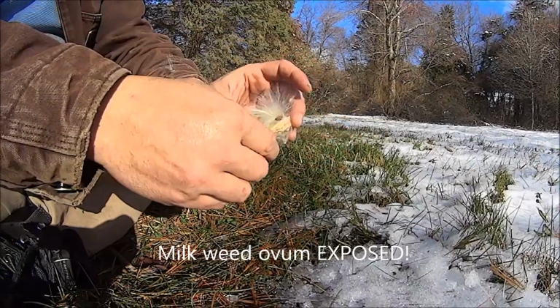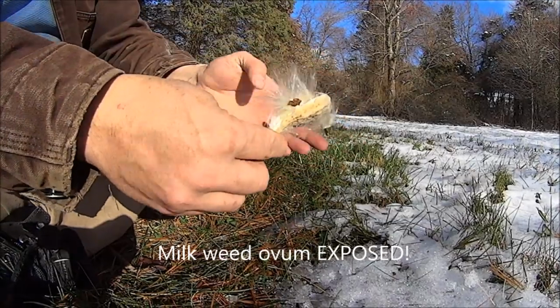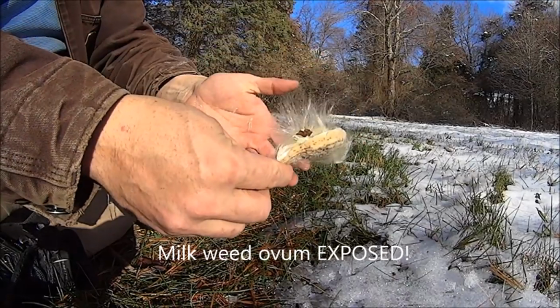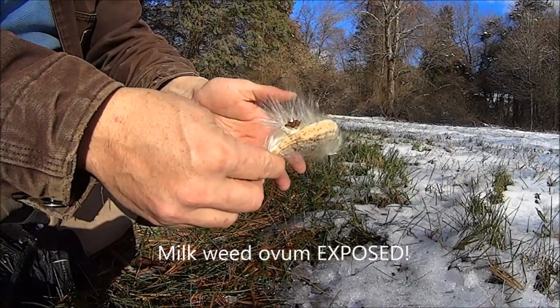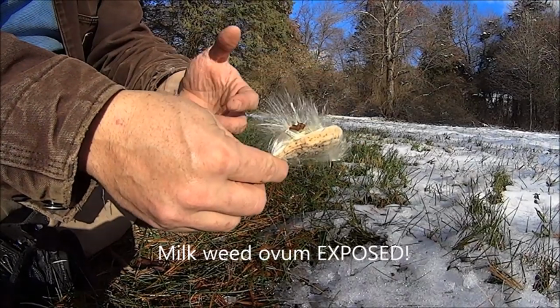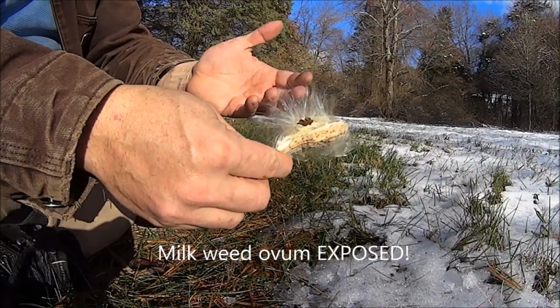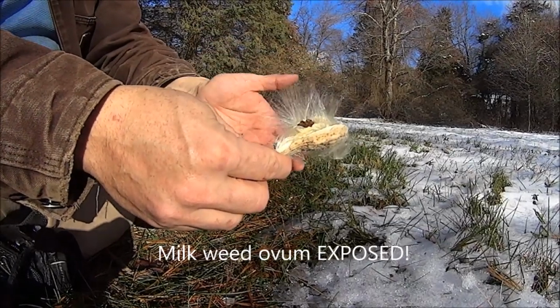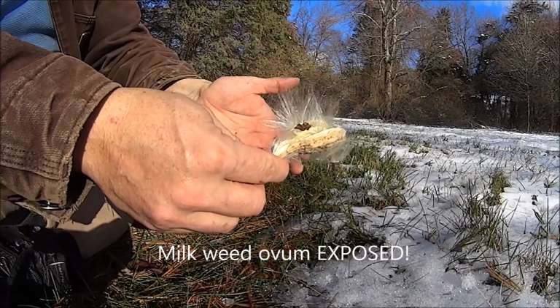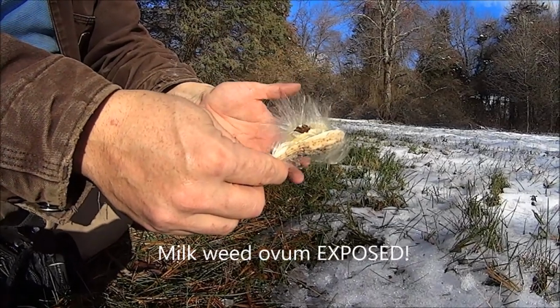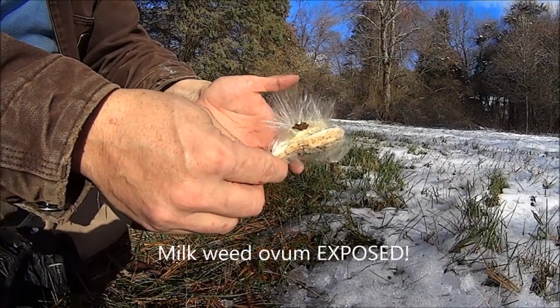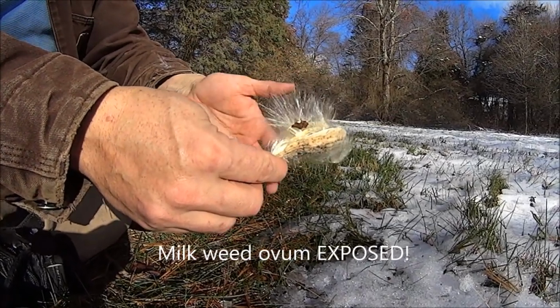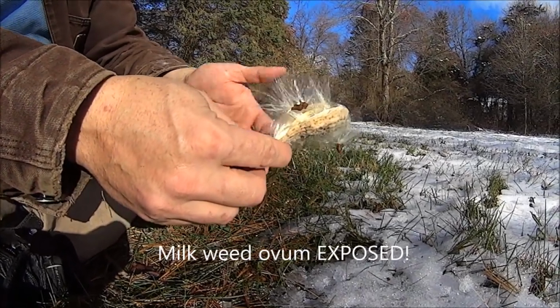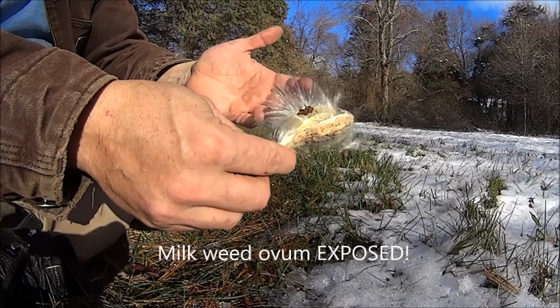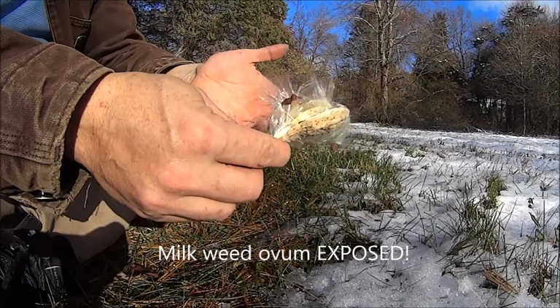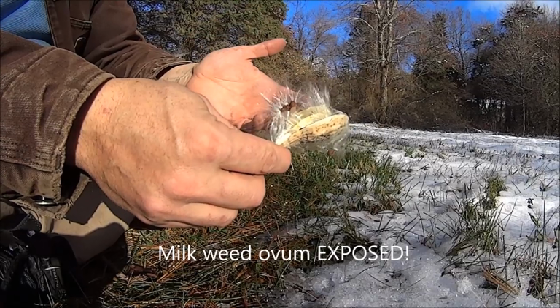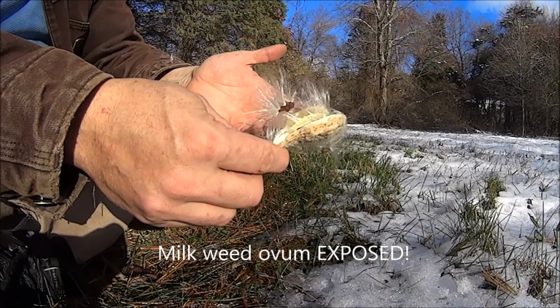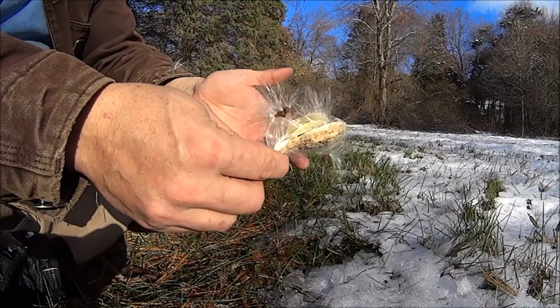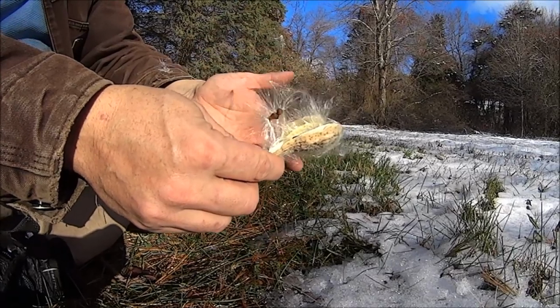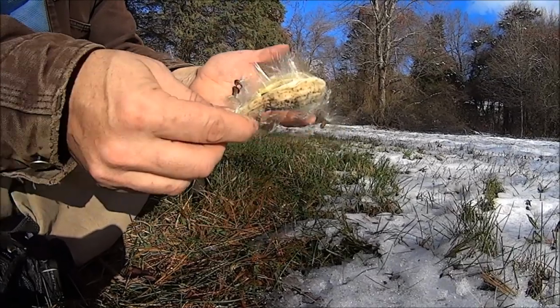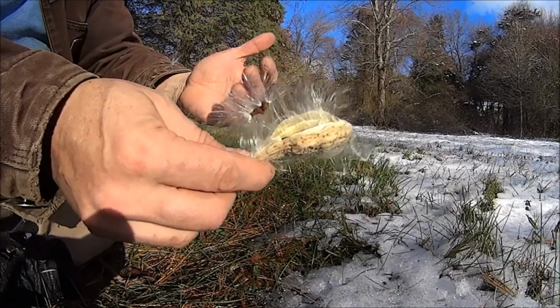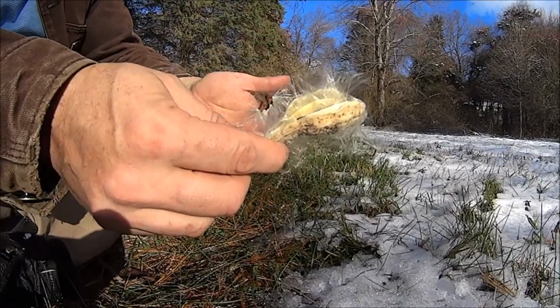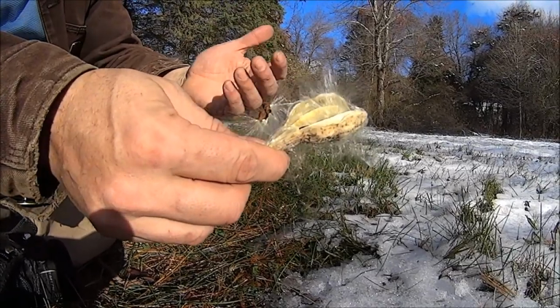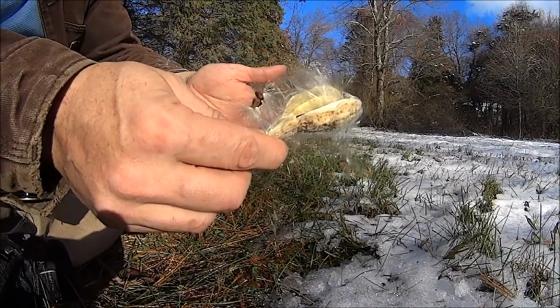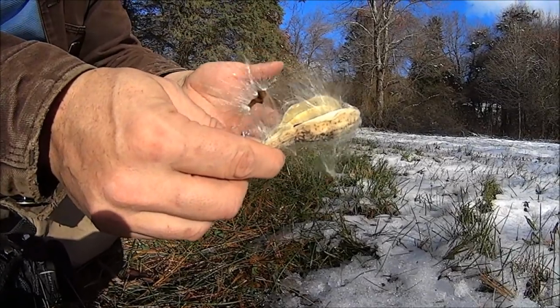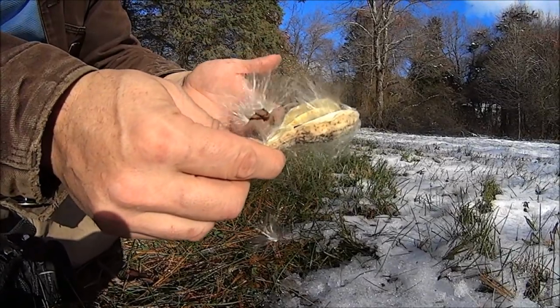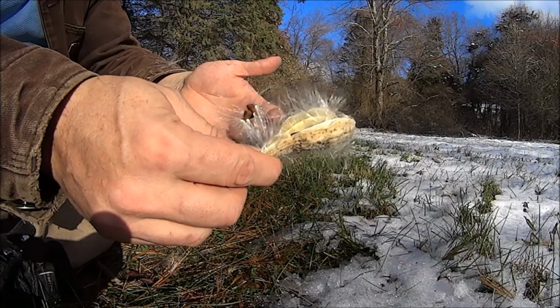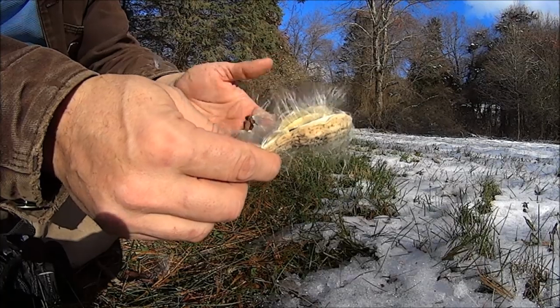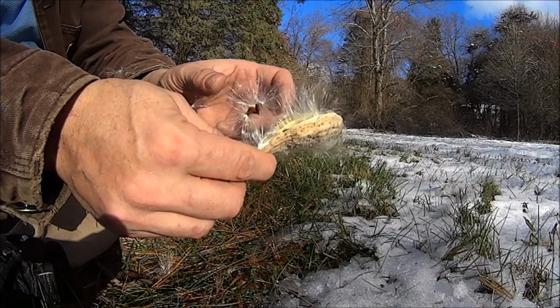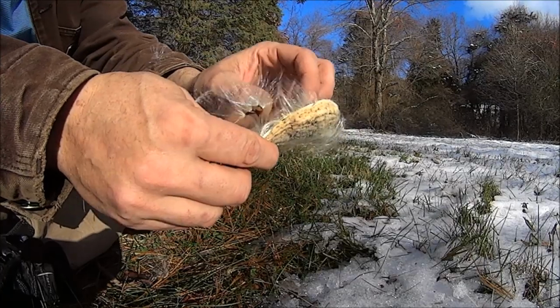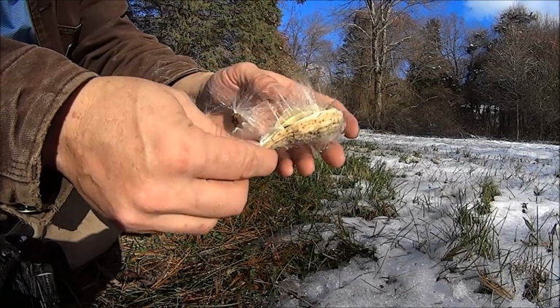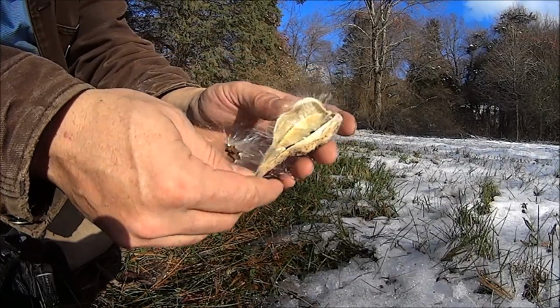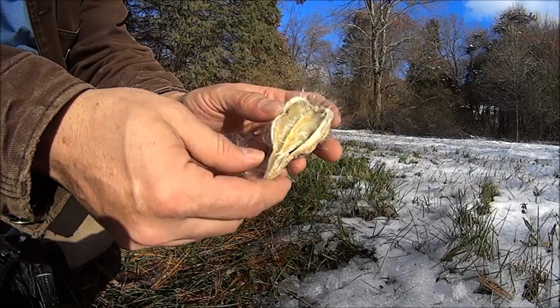With traditional flint and steel, there's not a lot of tinders that are really going to be able to catch a spark when you're out in the woods. Usually there's chaga, there's a few others, but a lot of times they have to be dried and processed. This, however,